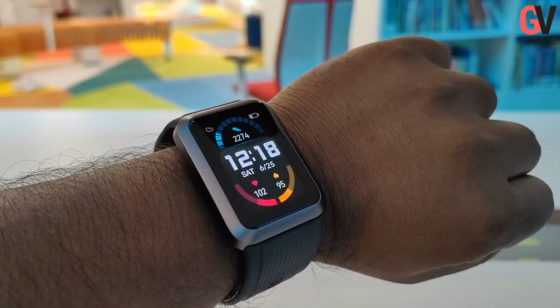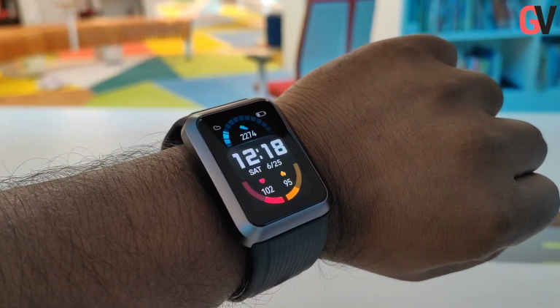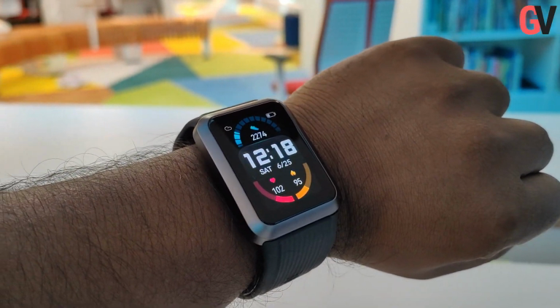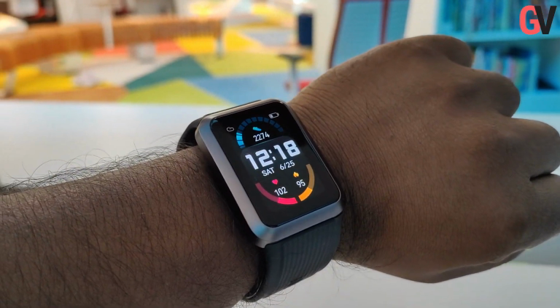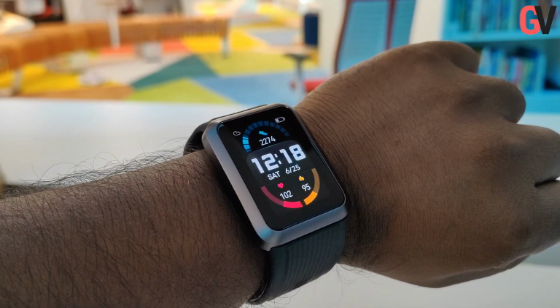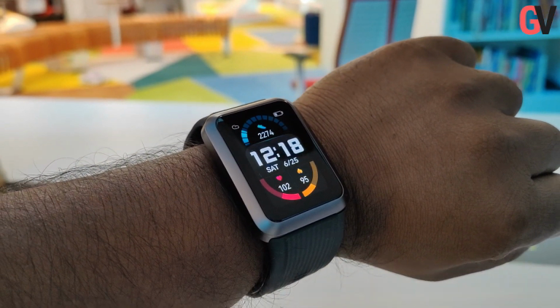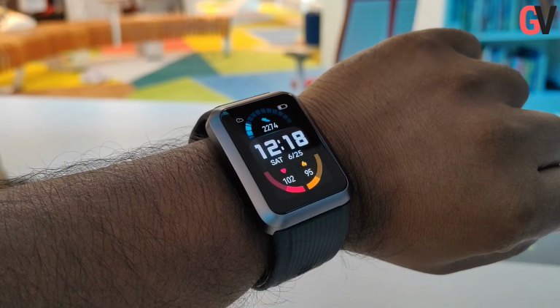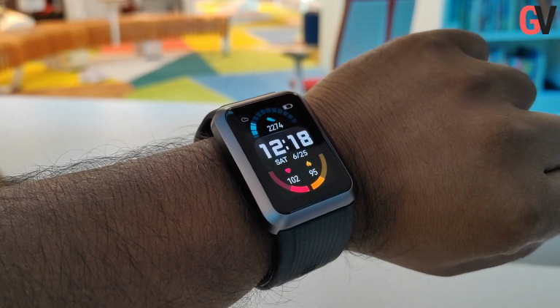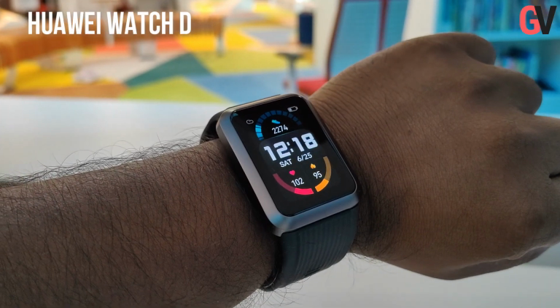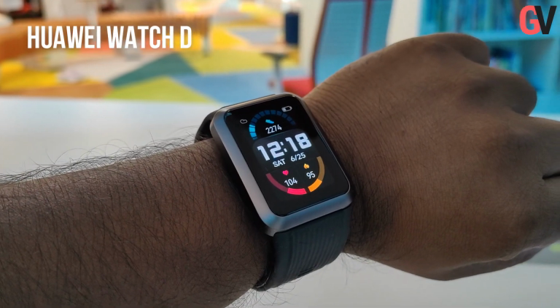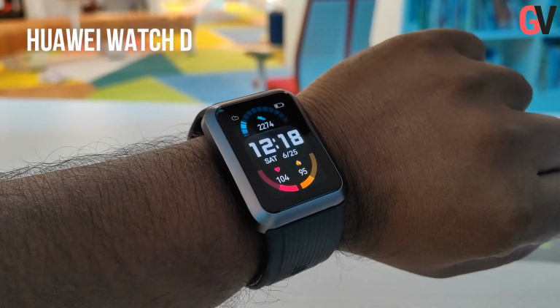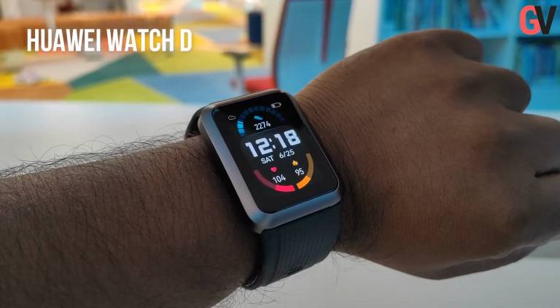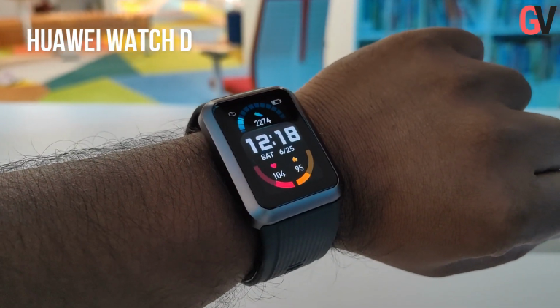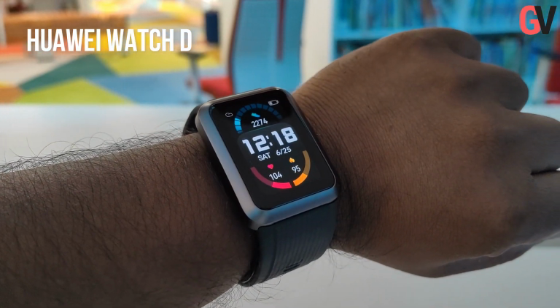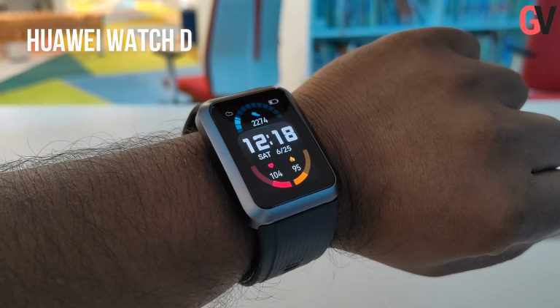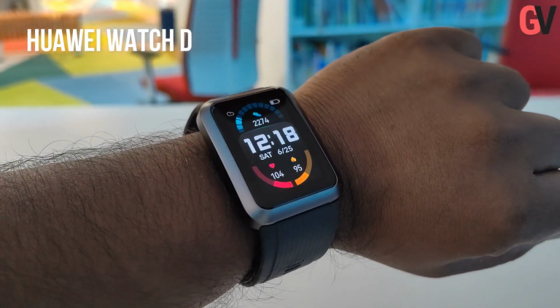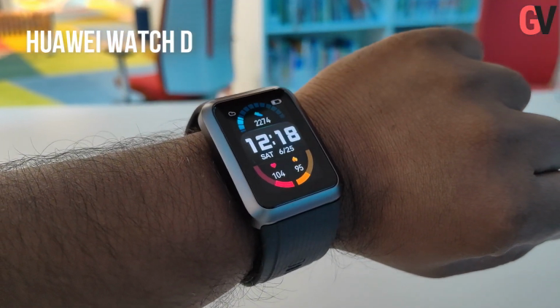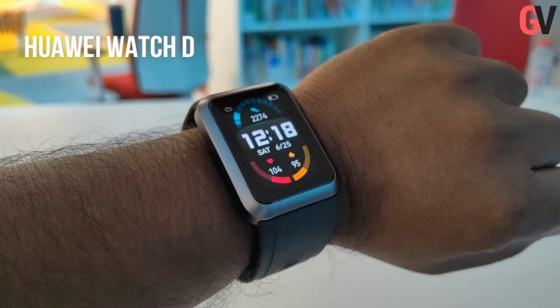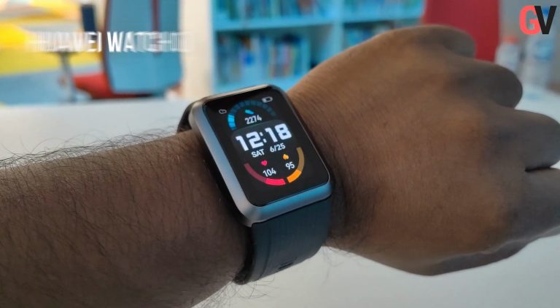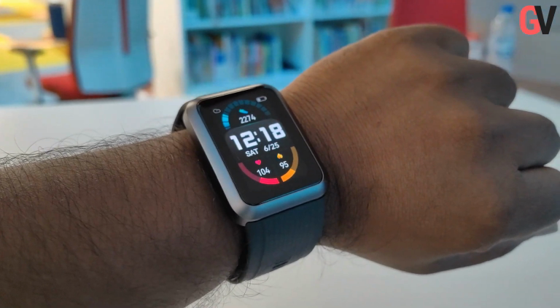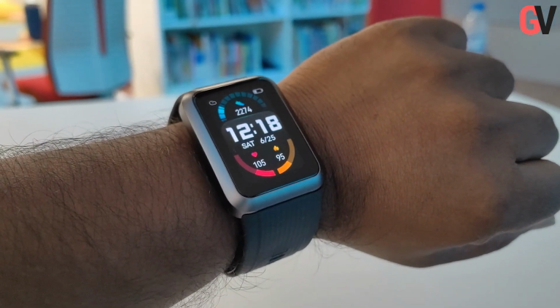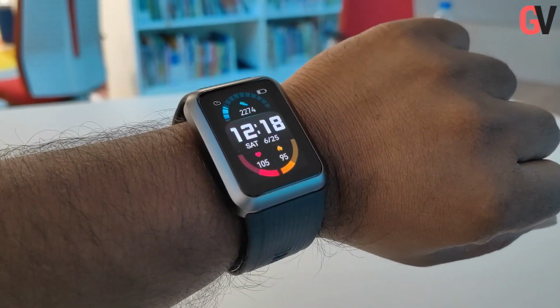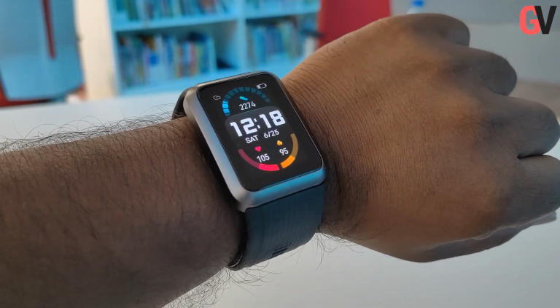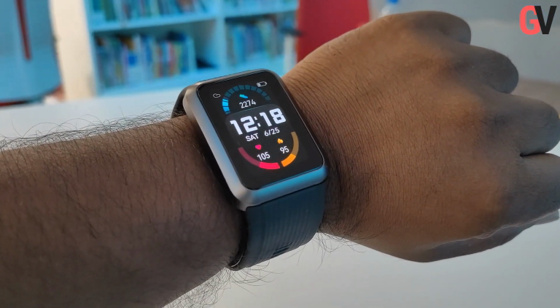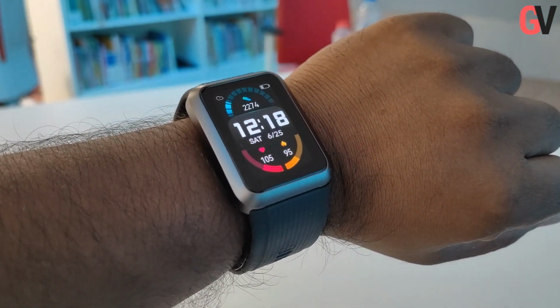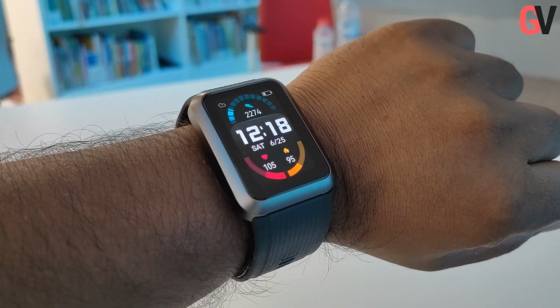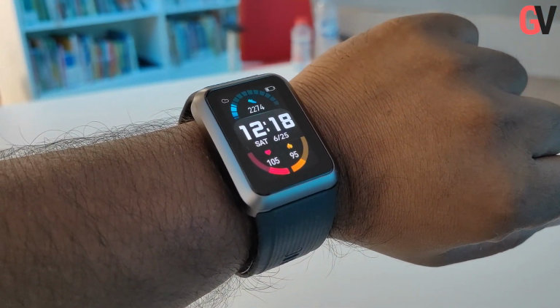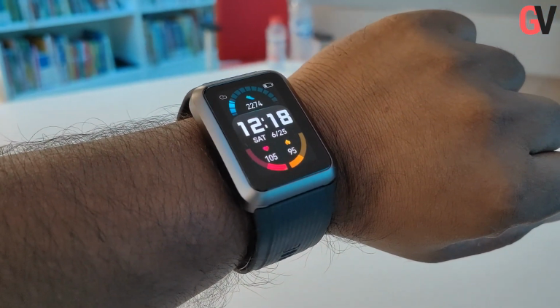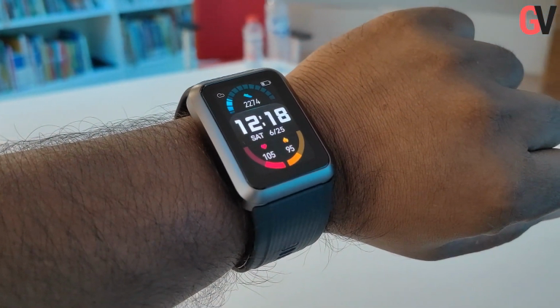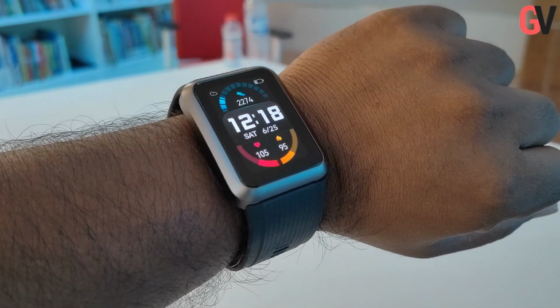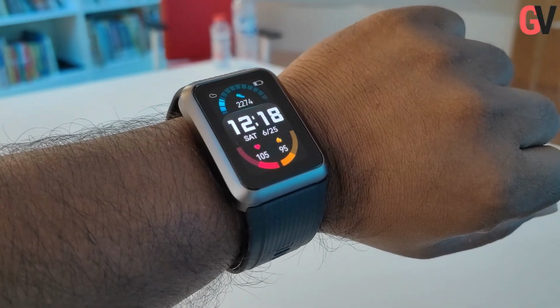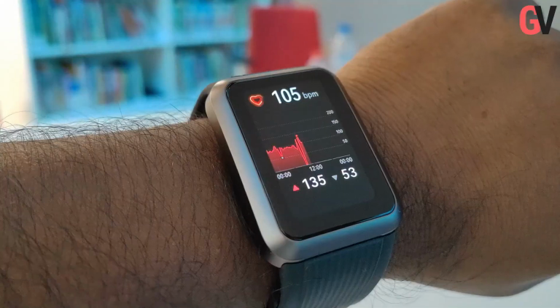Hey guys, this is Chris from Gadget Voice and today we are taking a look at the Huawei Watch D. The Huawei Watch D comes with ECG and blood pressure monitoring features. The watch uses a mini pump and a built-in airbag to measure blood pressure accurately anytime and anywhere.